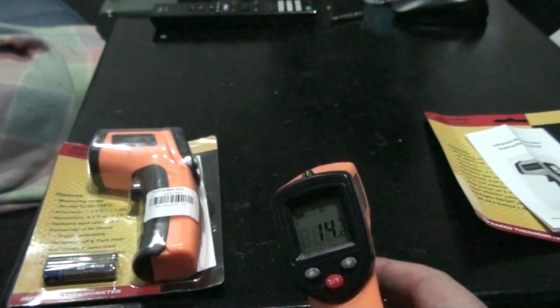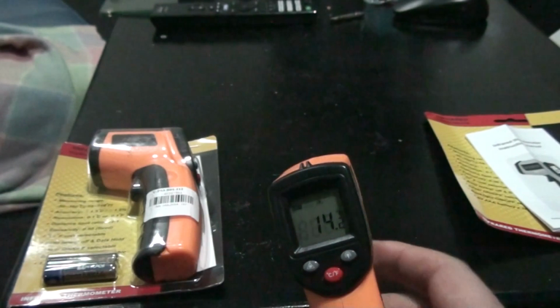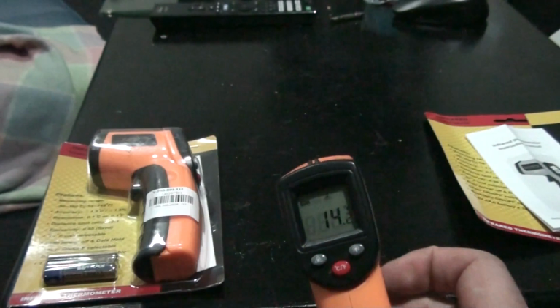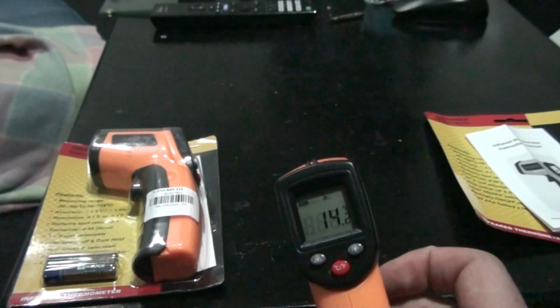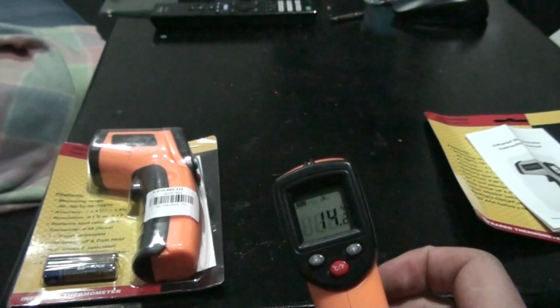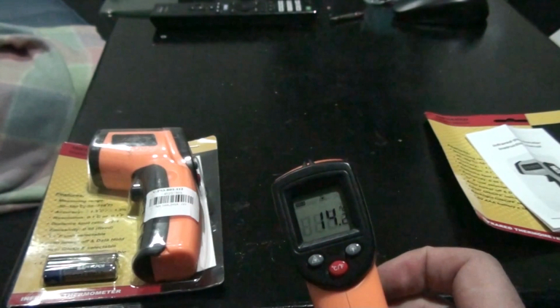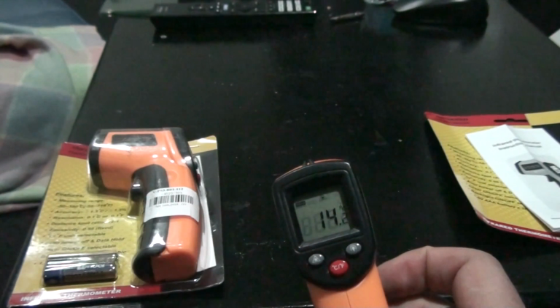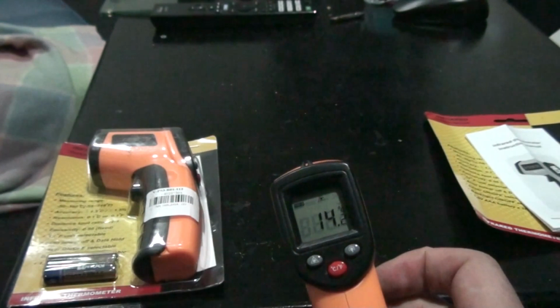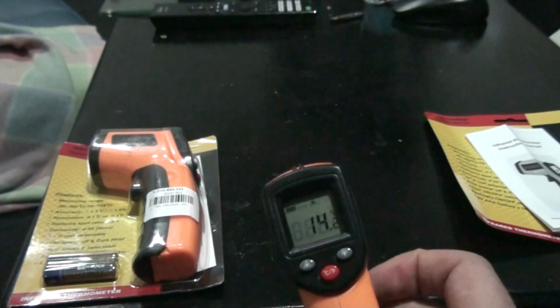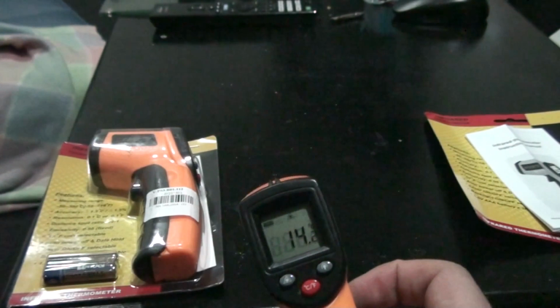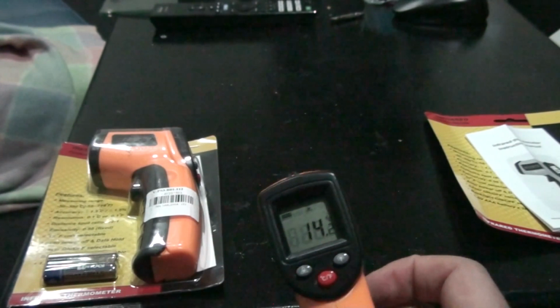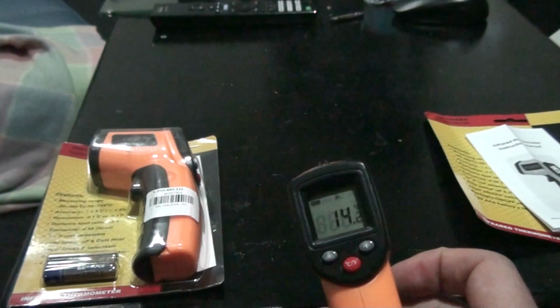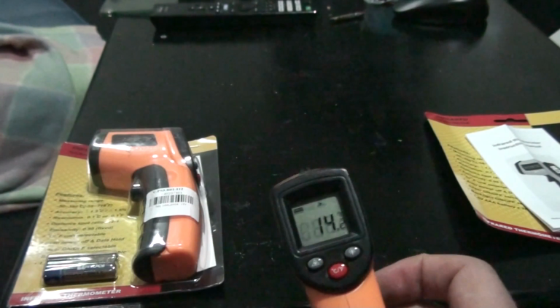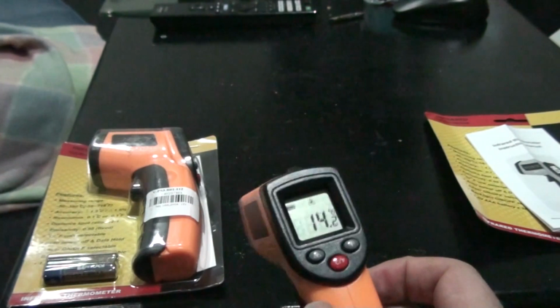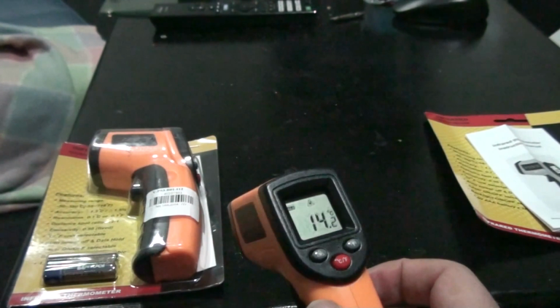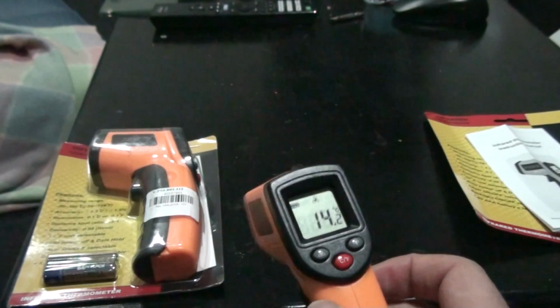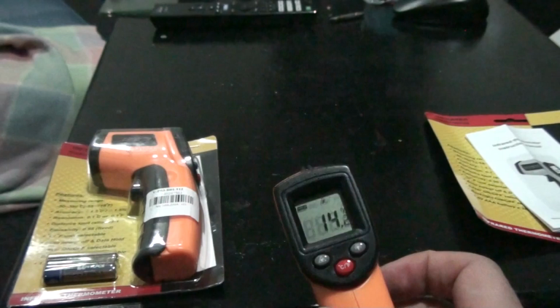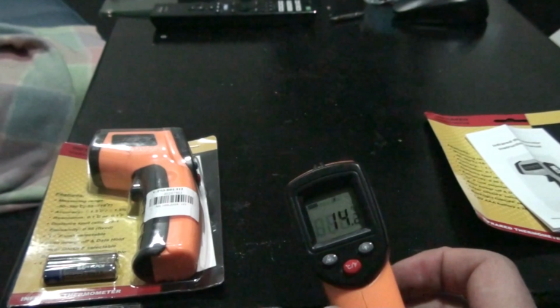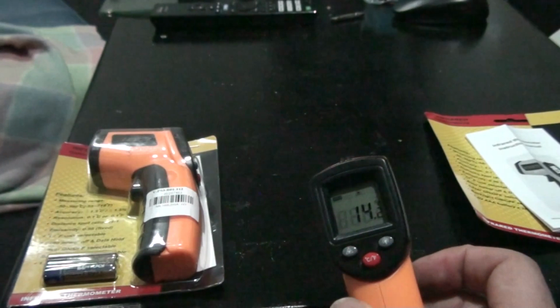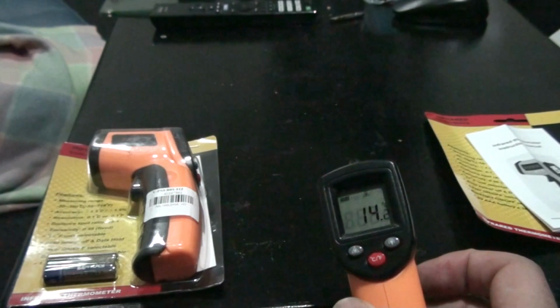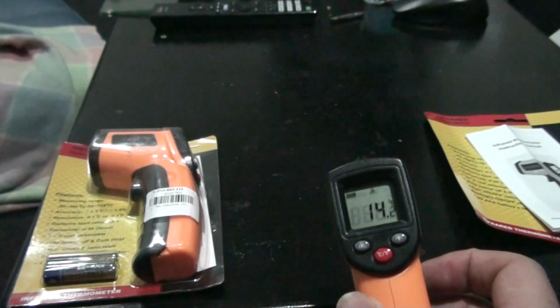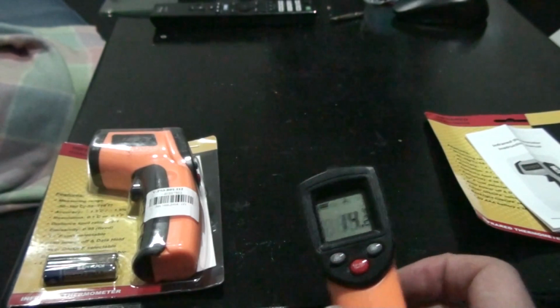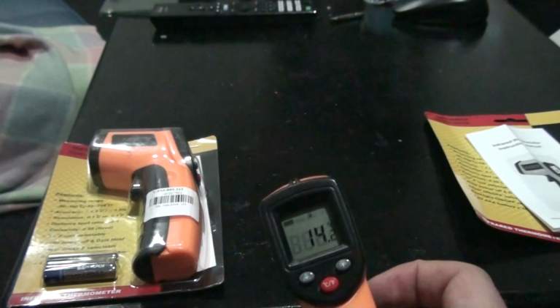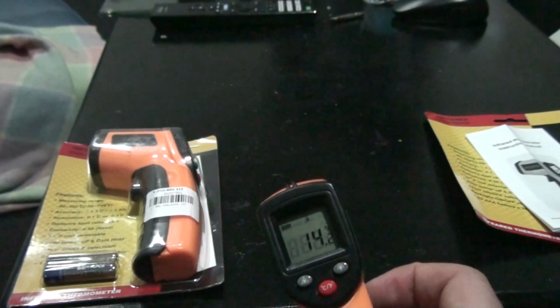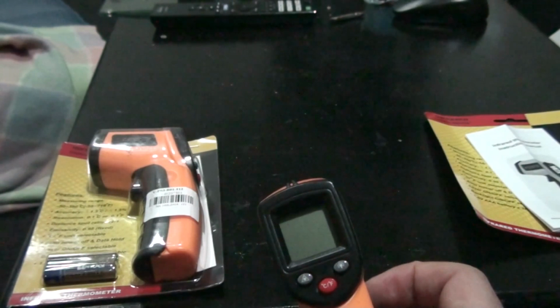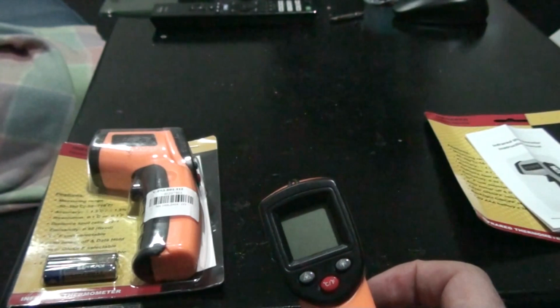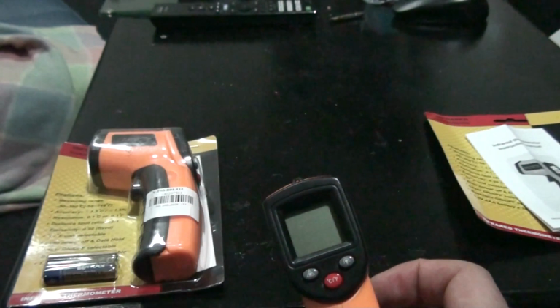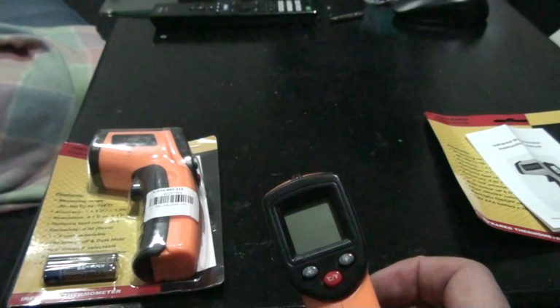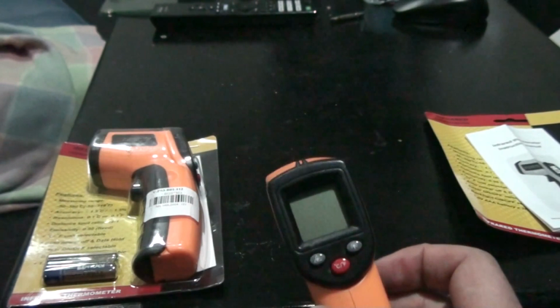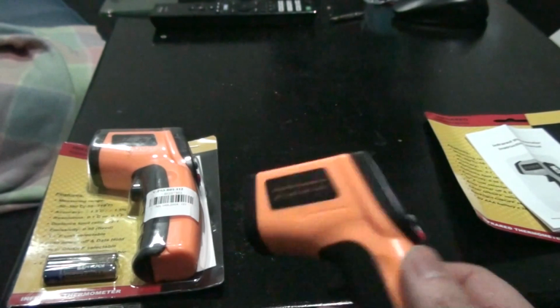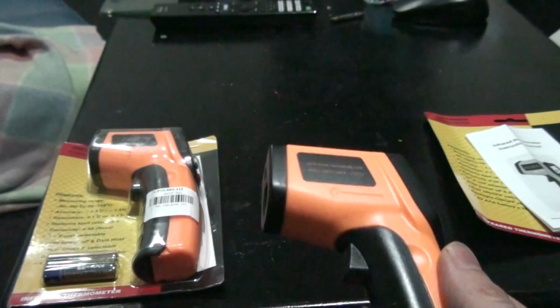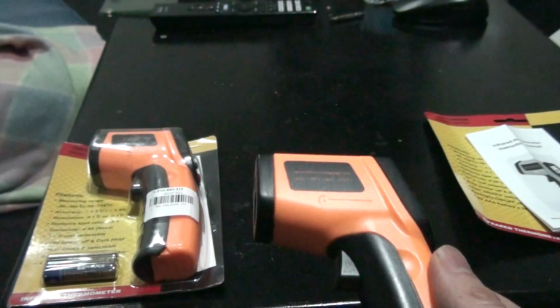It actually holds the reading on the screen after you've sampled a temperature. Then it'll flick off after a while, just like that, as you can see.